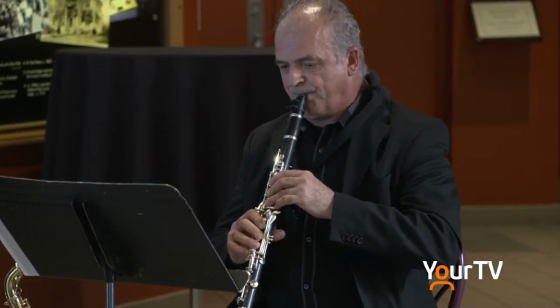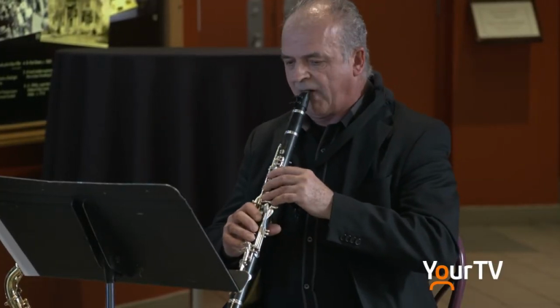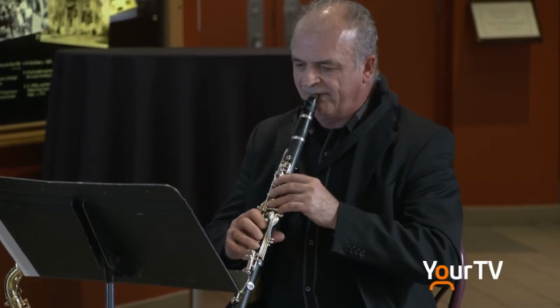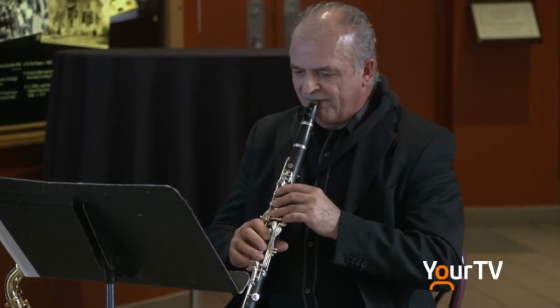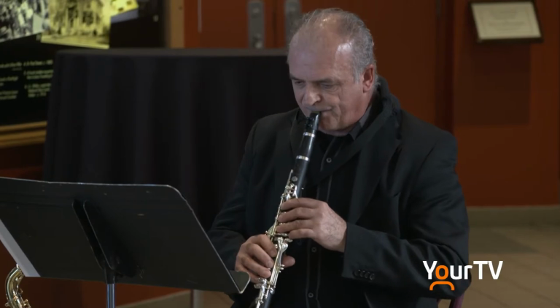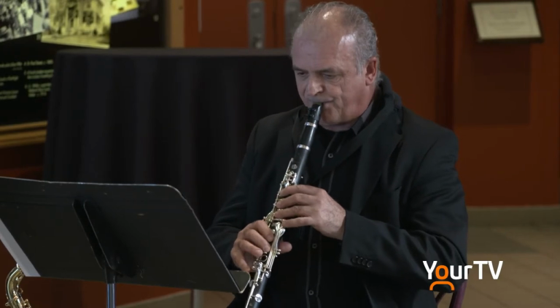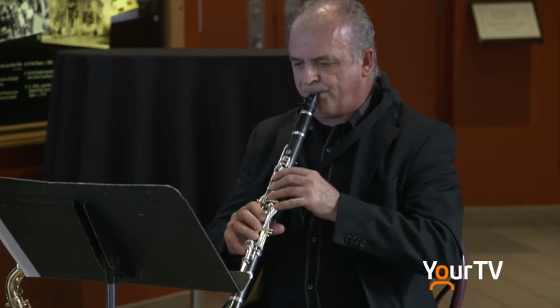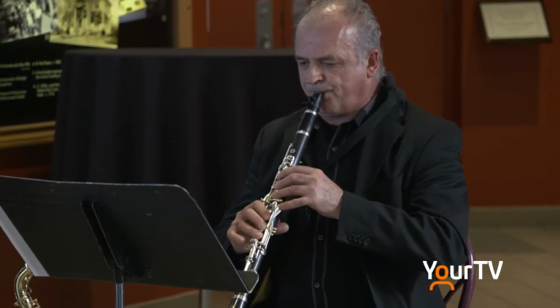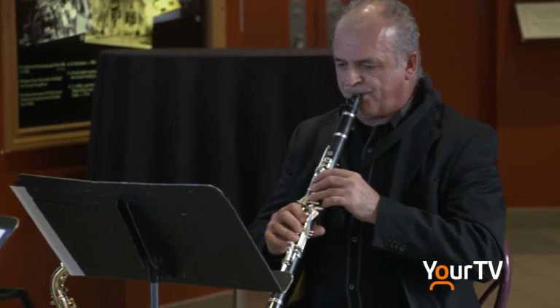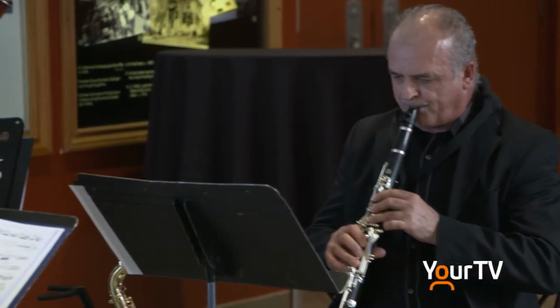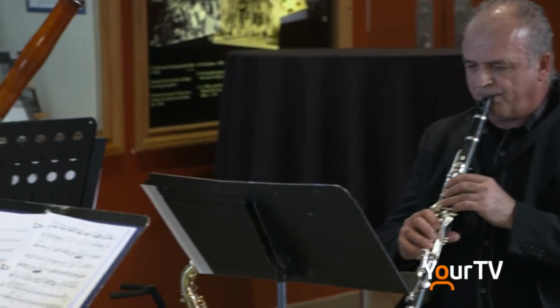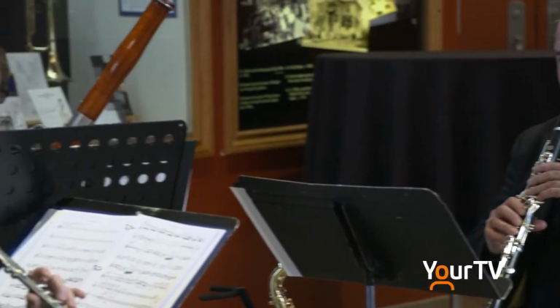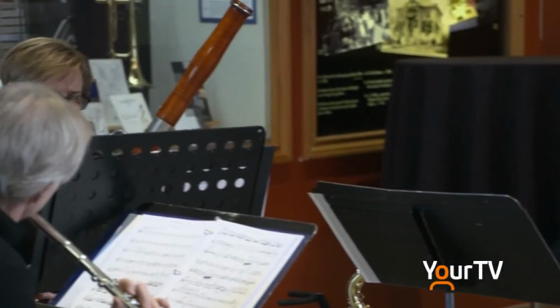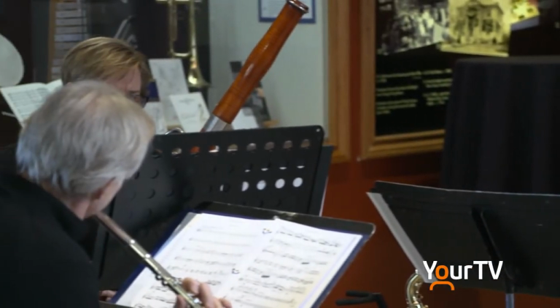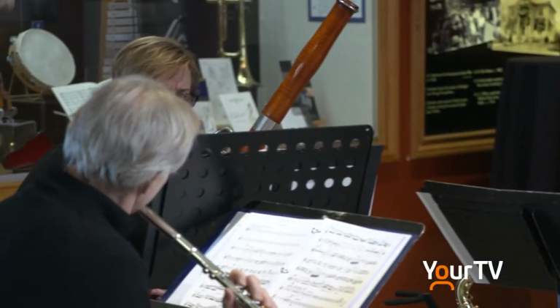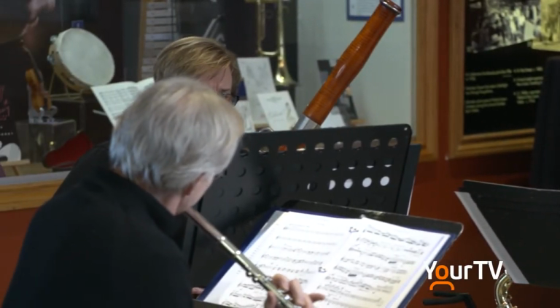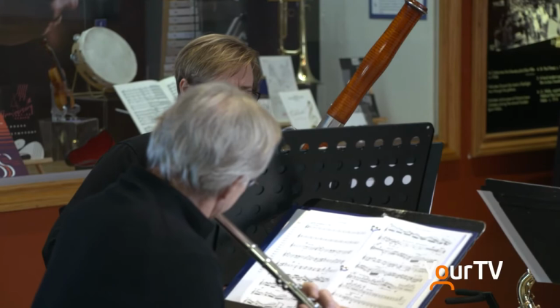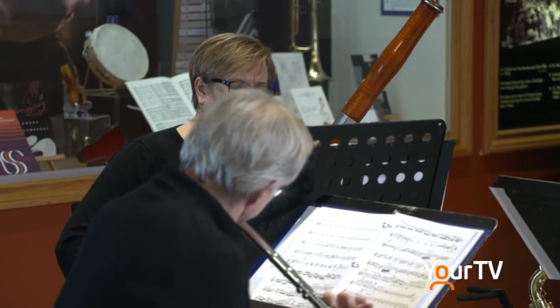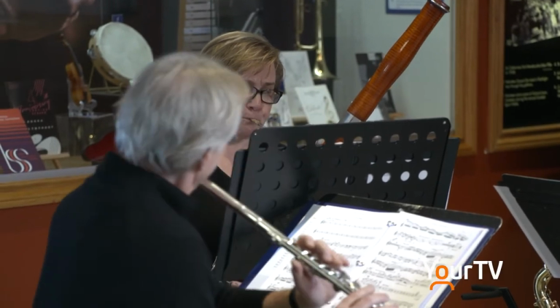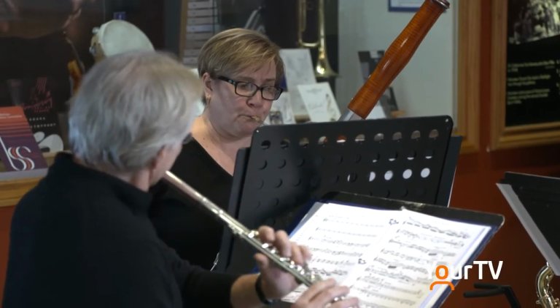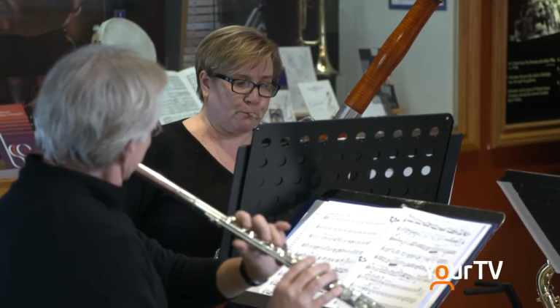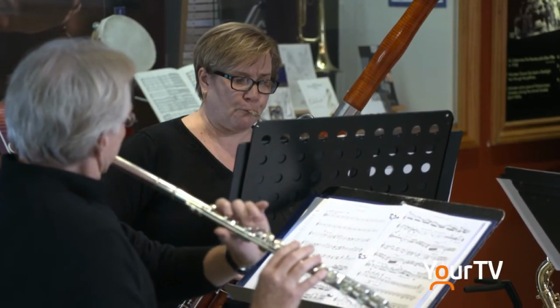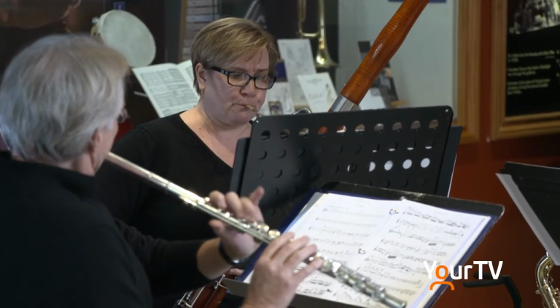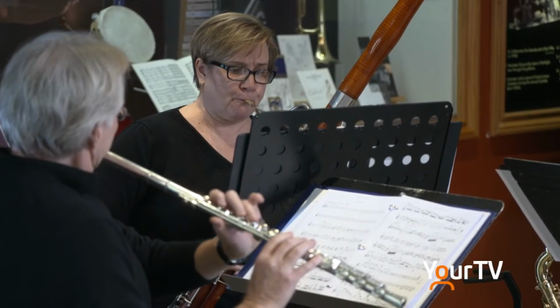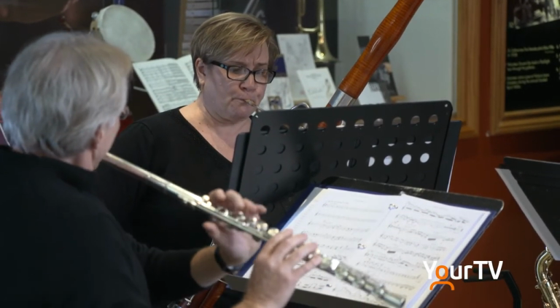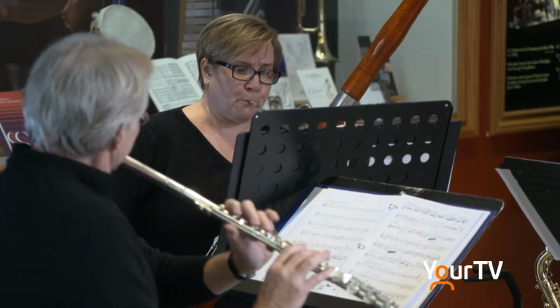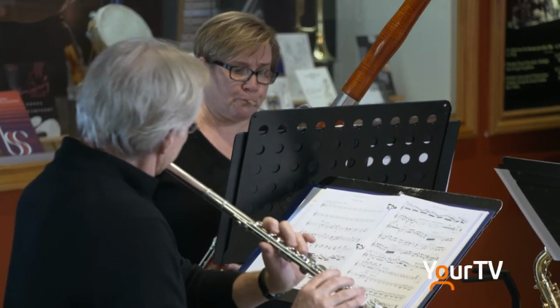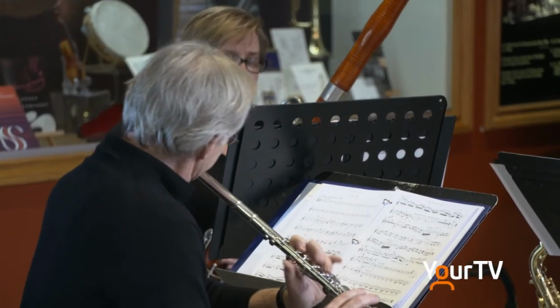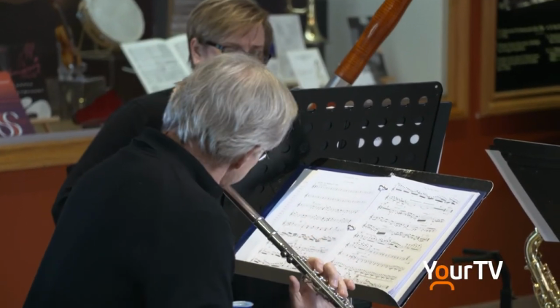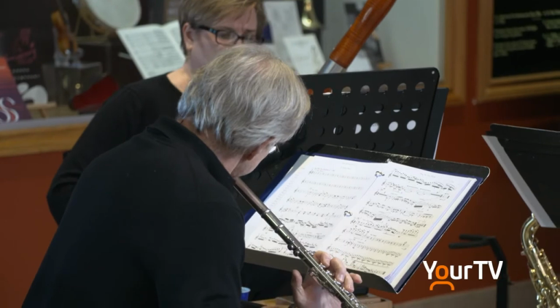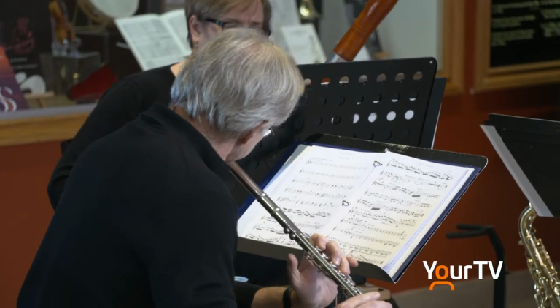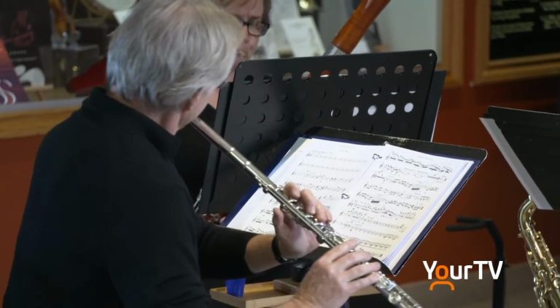And for people interested in seeing the exhibit, what steps do they need to take to come and see it? It's not that hard. We're open 9 to 5 every day. Admission is by donation, and the exhibit is right in the lobby, so as soon as they come in they can't miss it.